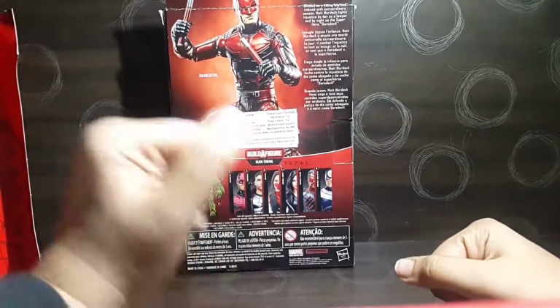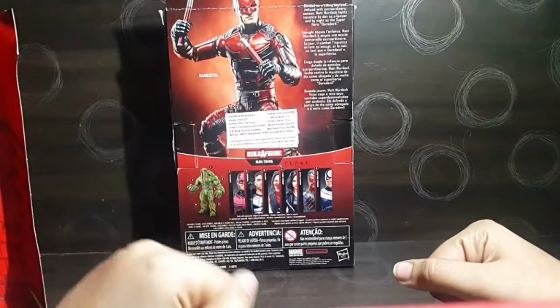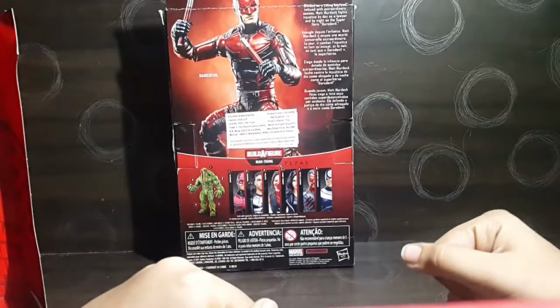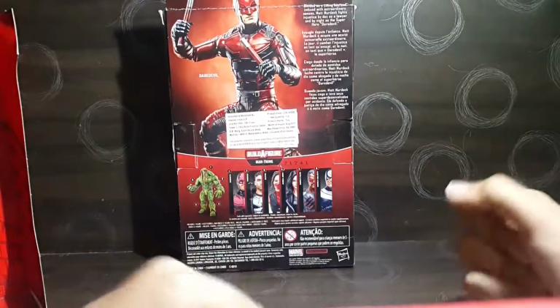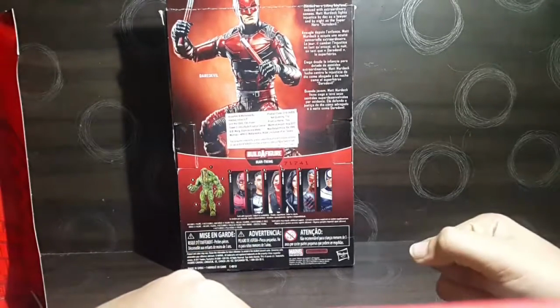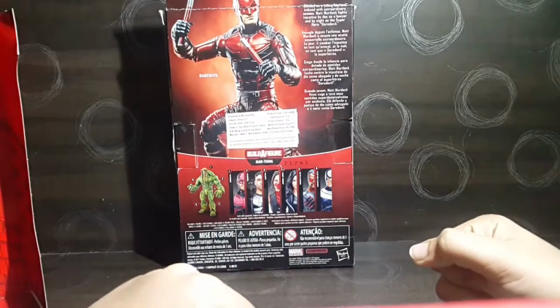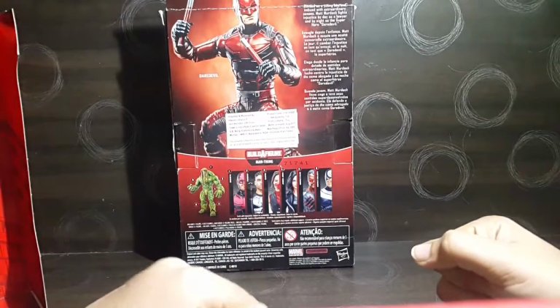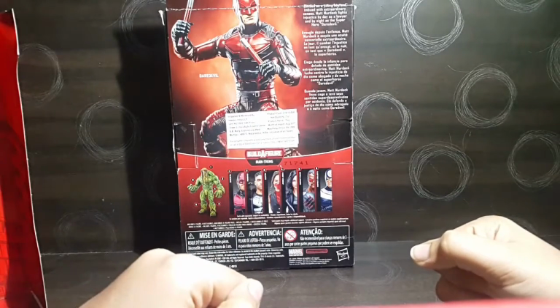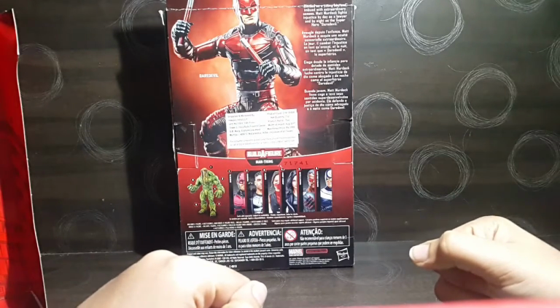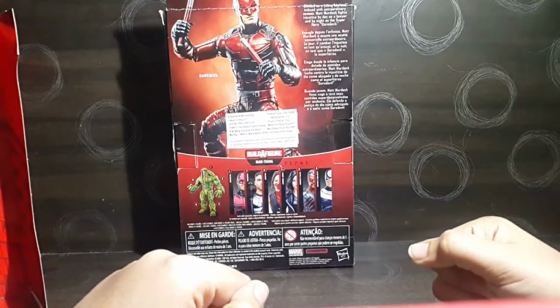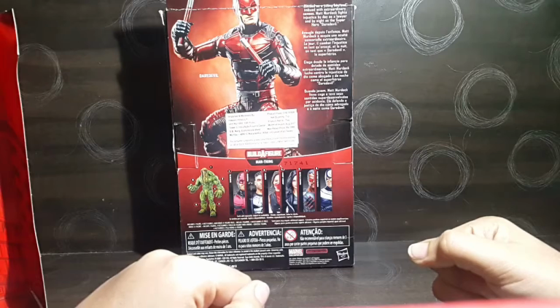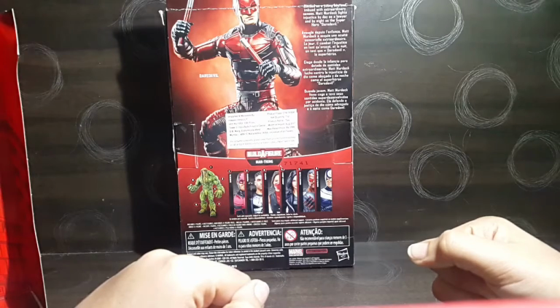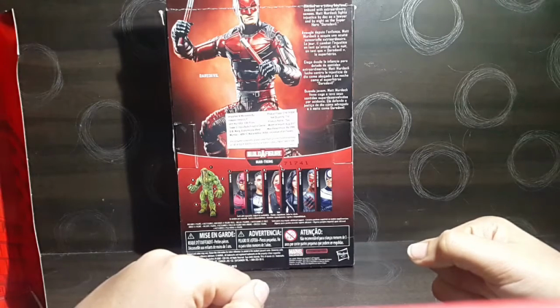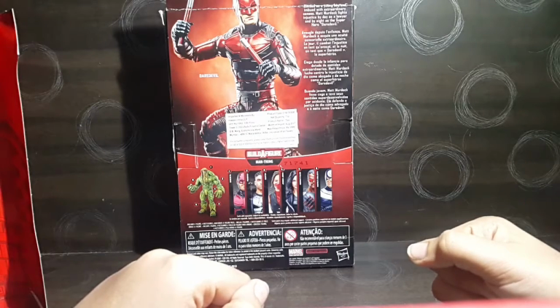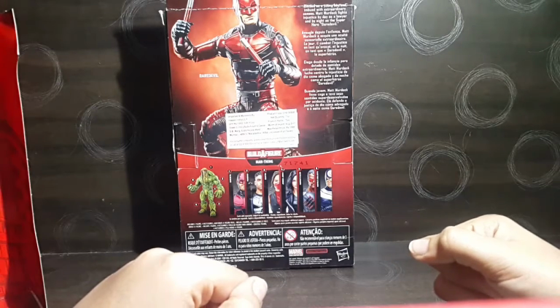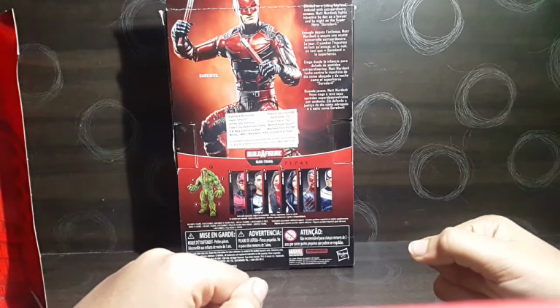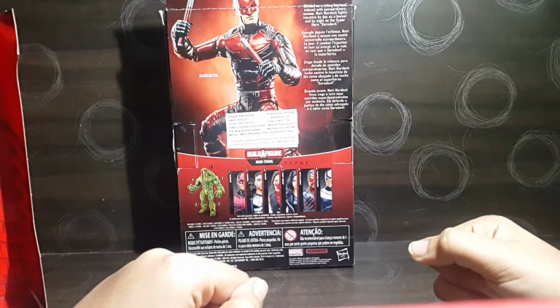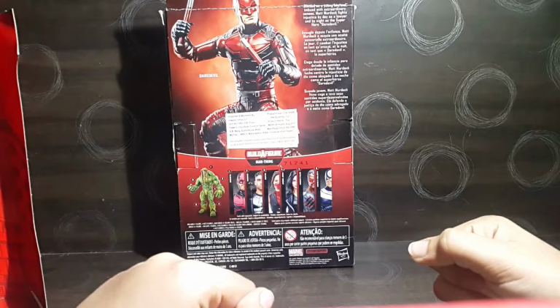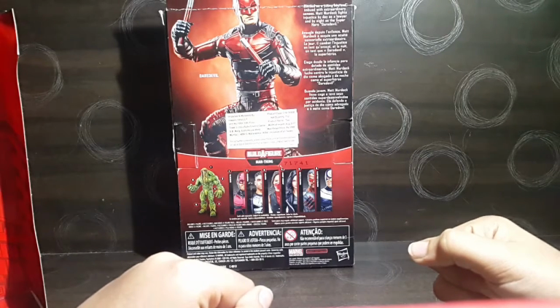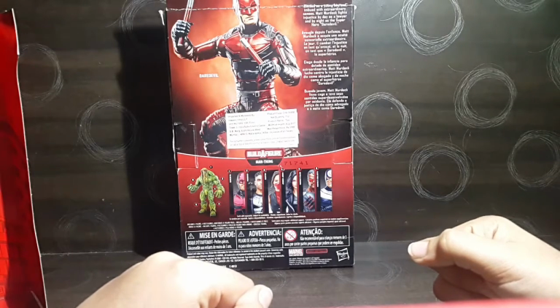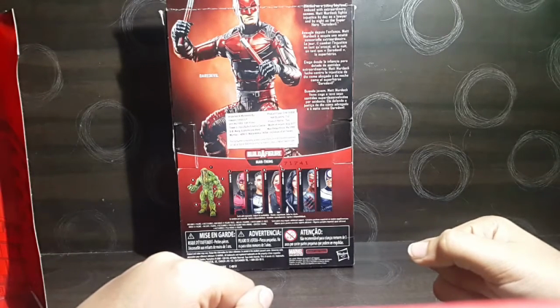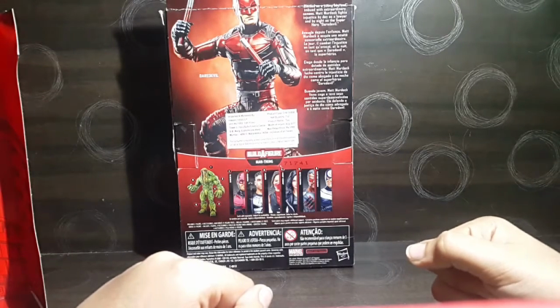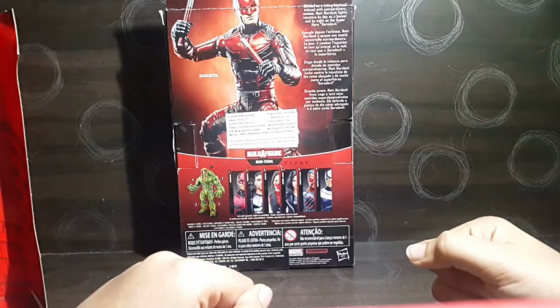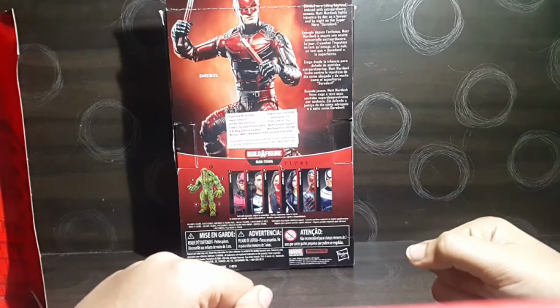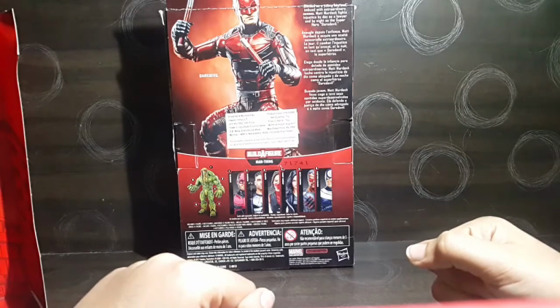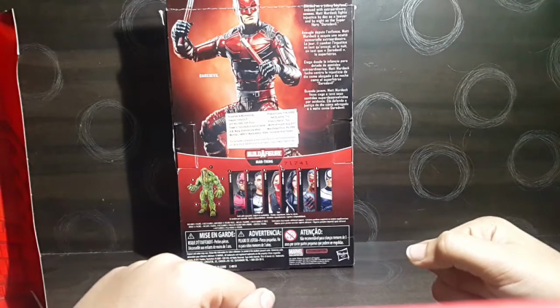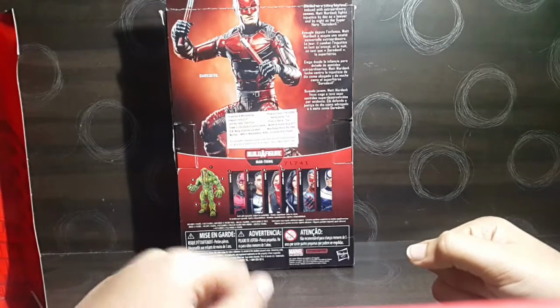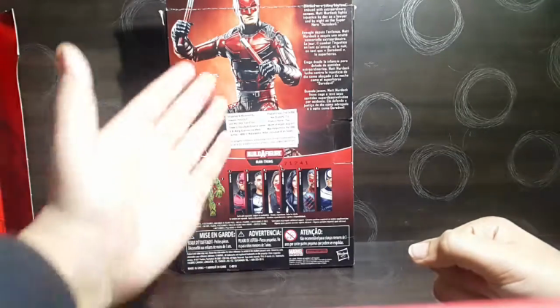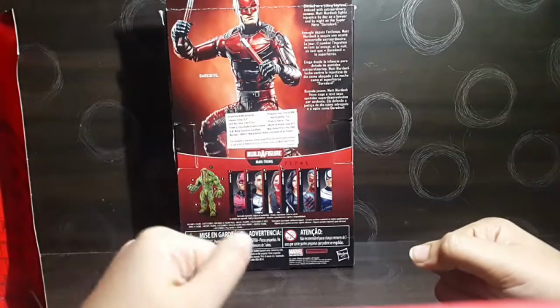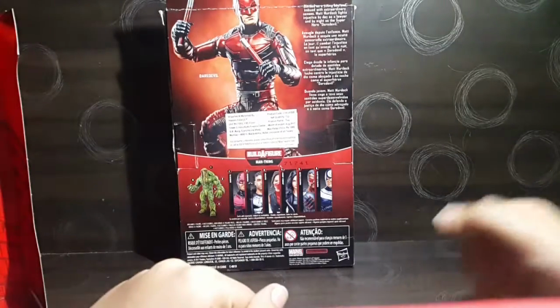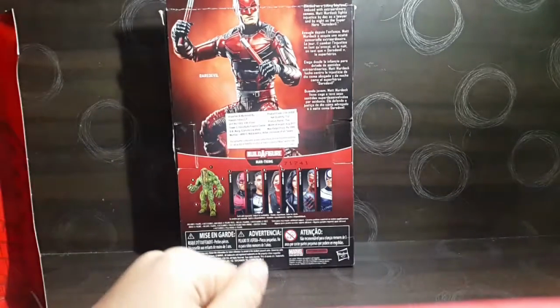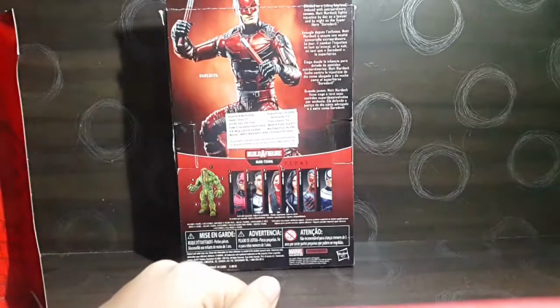On the back we have an action figure shot and other figures from the wave, plus a read-up. It says: 'Blinded as a young boy and imbued with extraordinary senses, Matt Murdock fights injustice by day as a lawyer and by night as a superhero, Daredevil.'